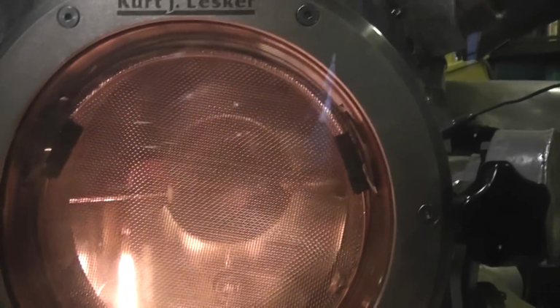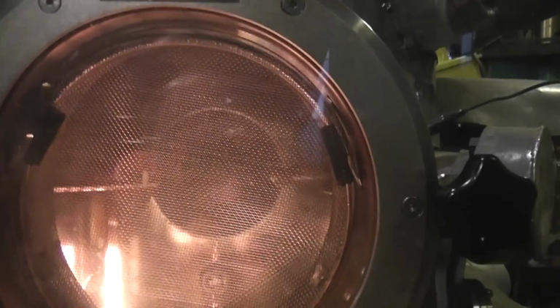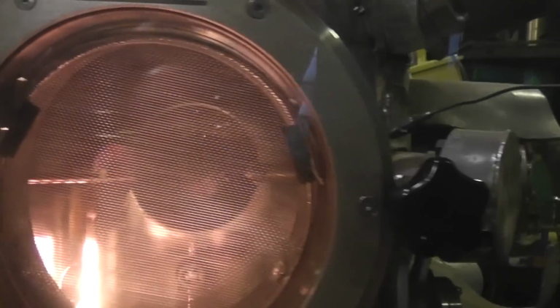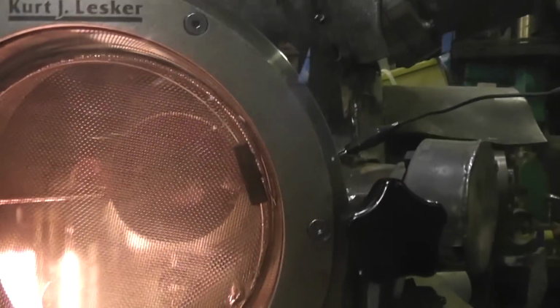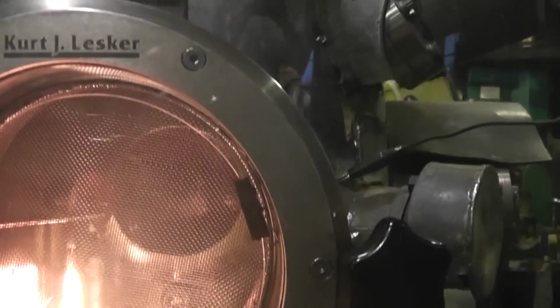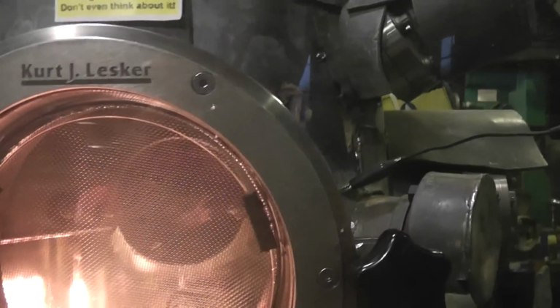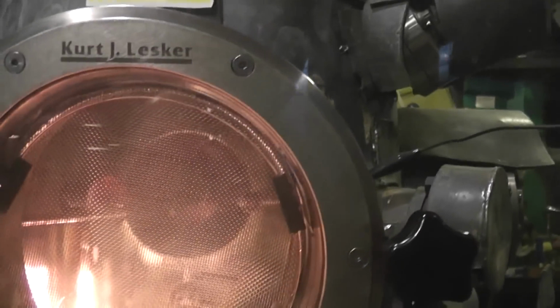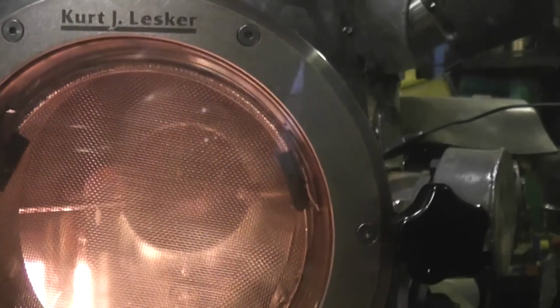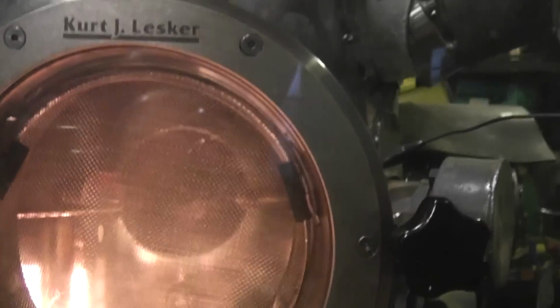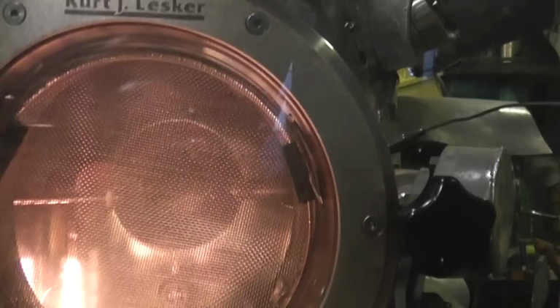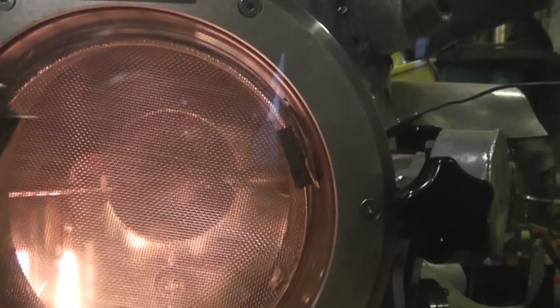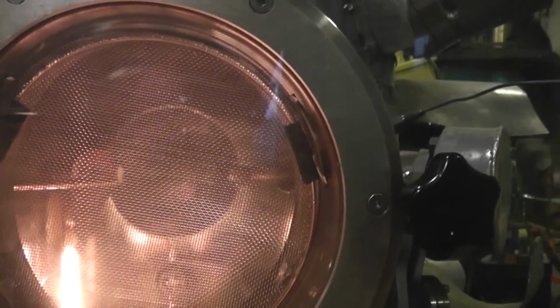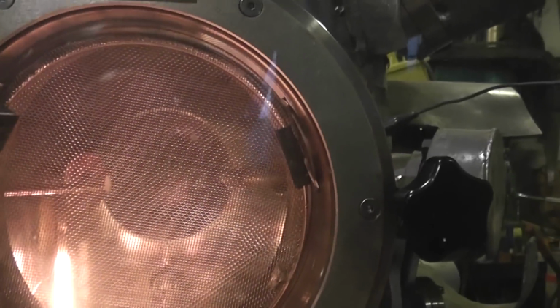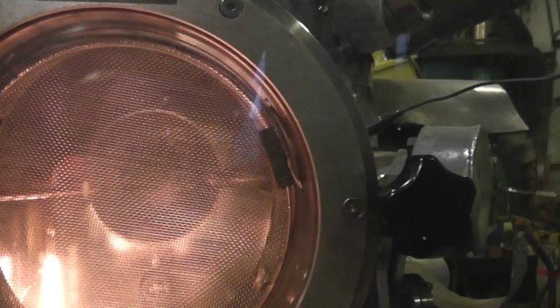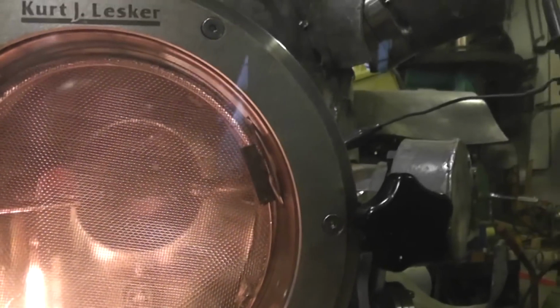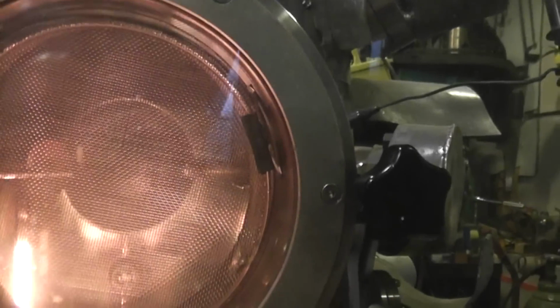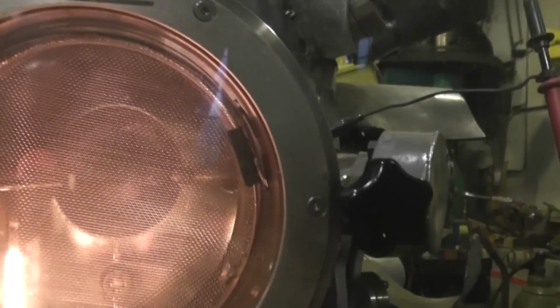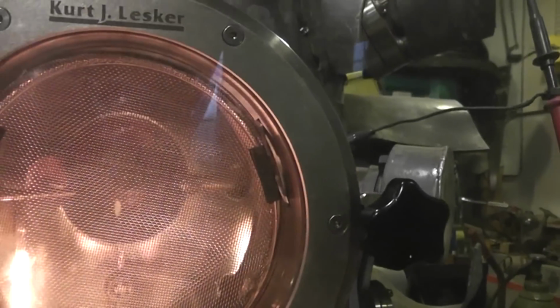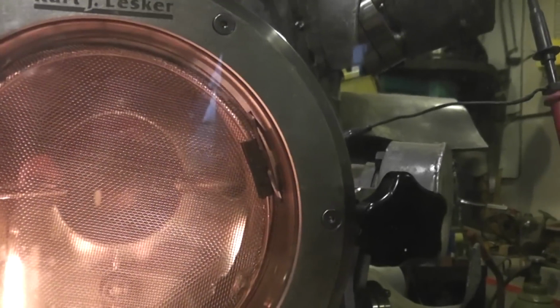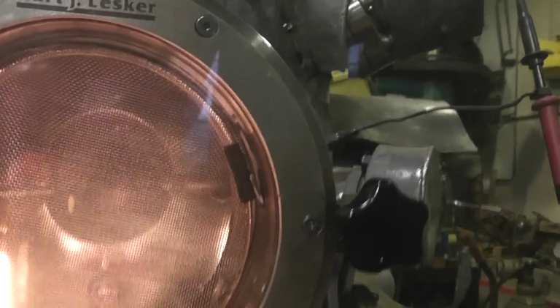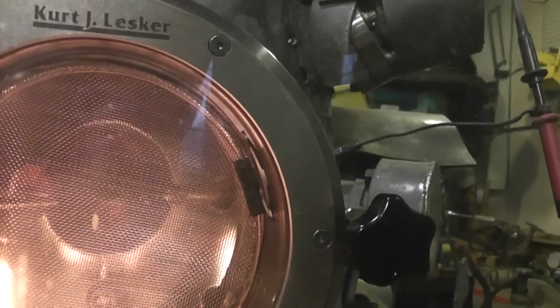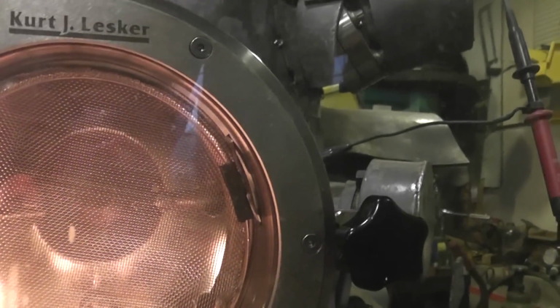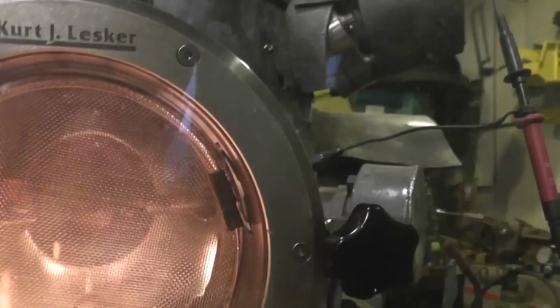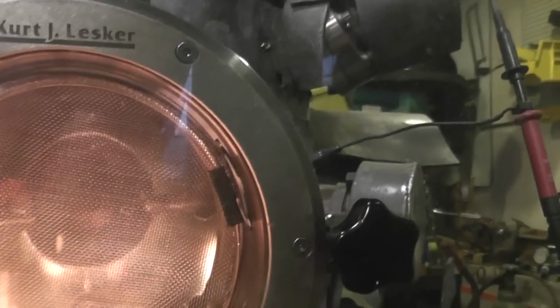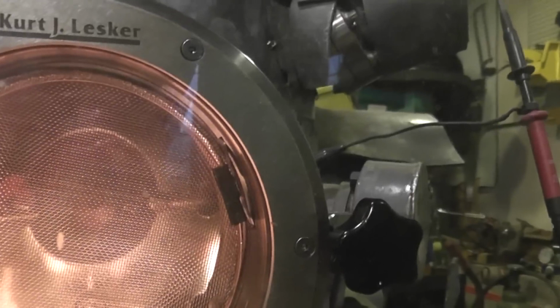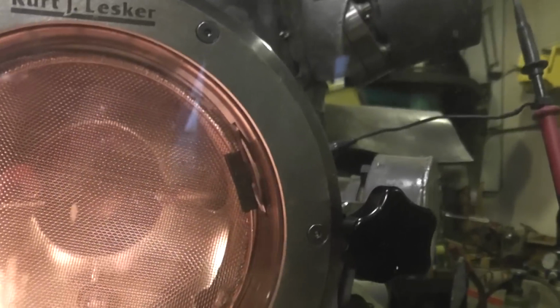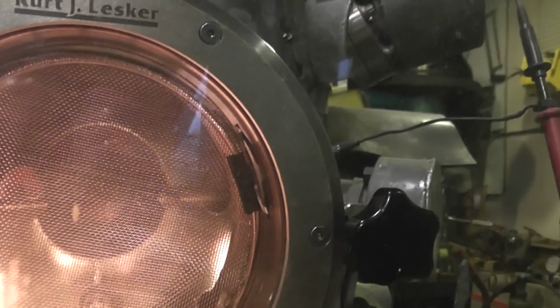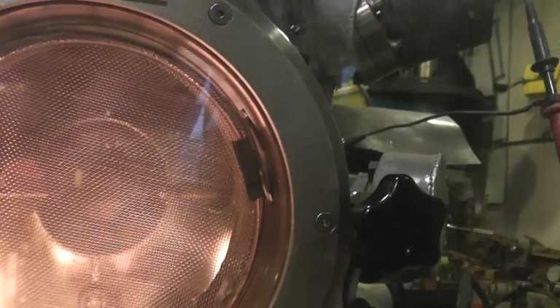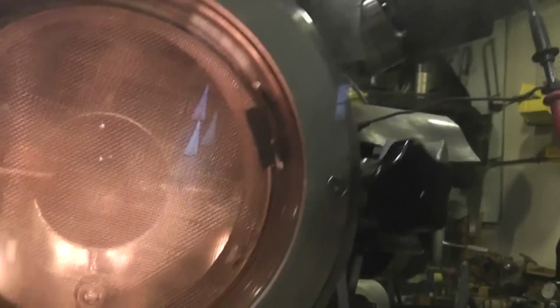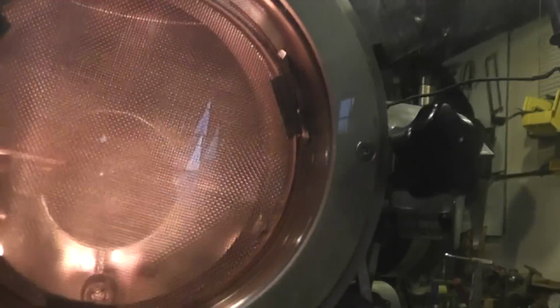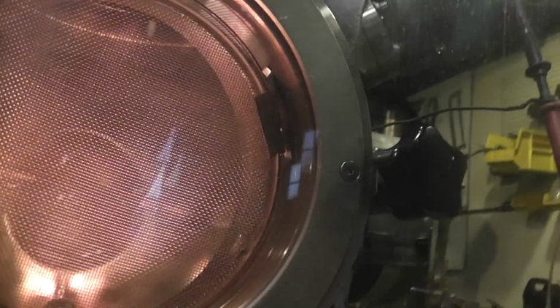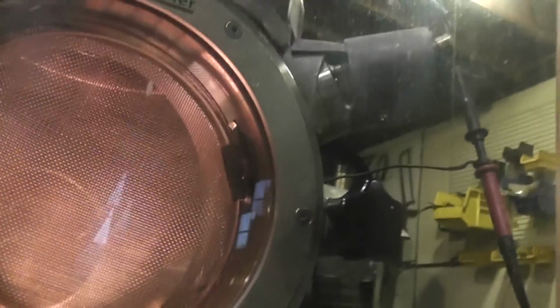Back there in that big, round, dark hole, sidearm, is our main fuser grid. In the foreground on a feed-through sticking in from the right is our ion source grid.